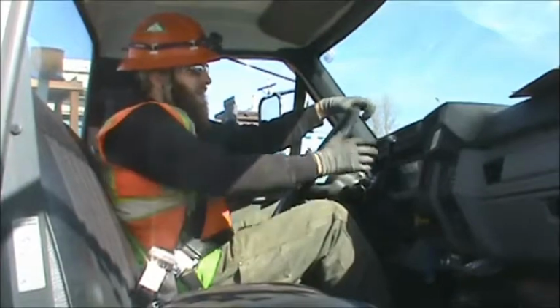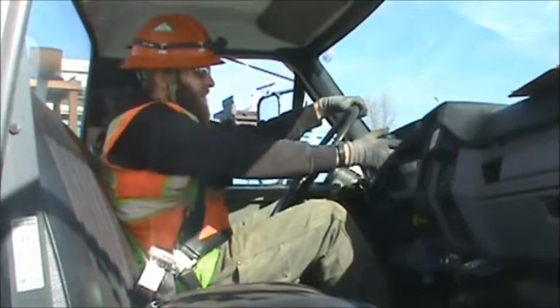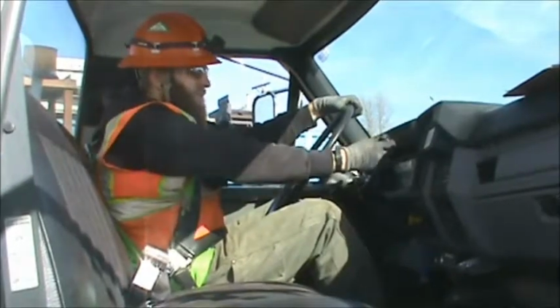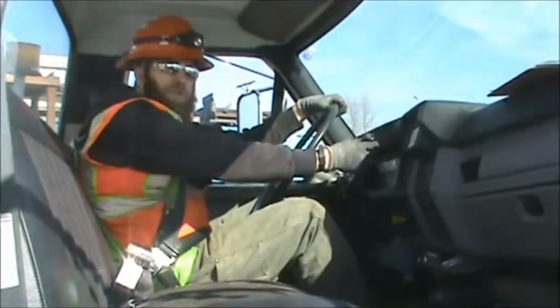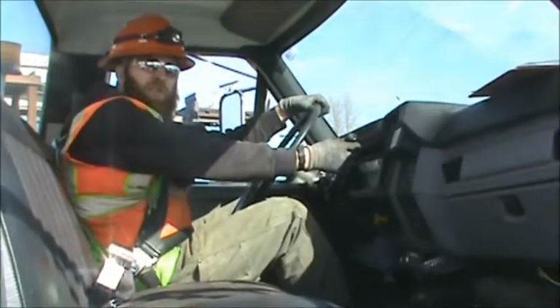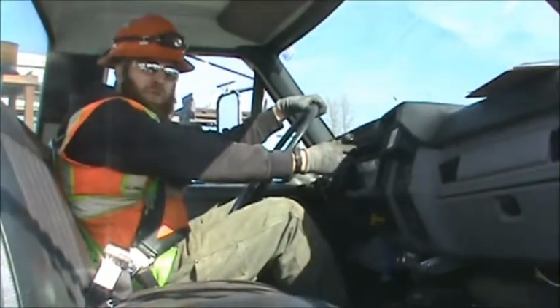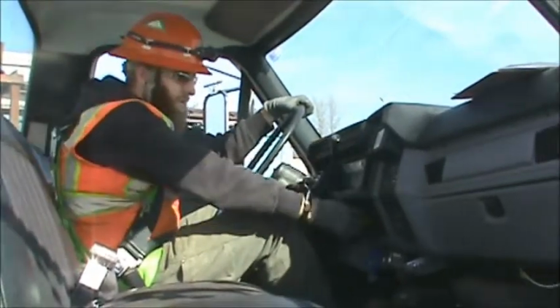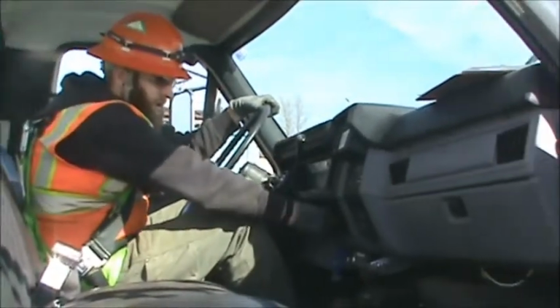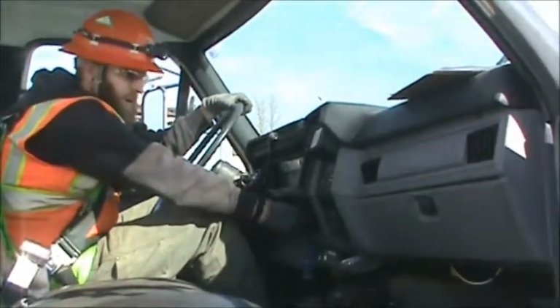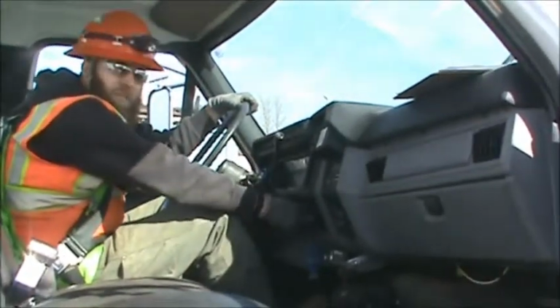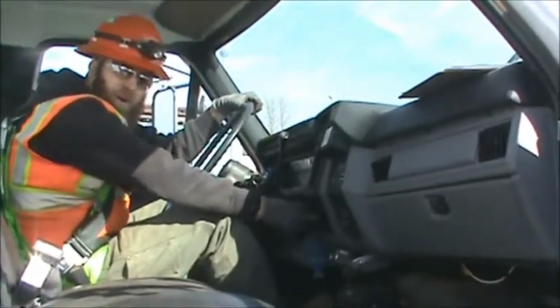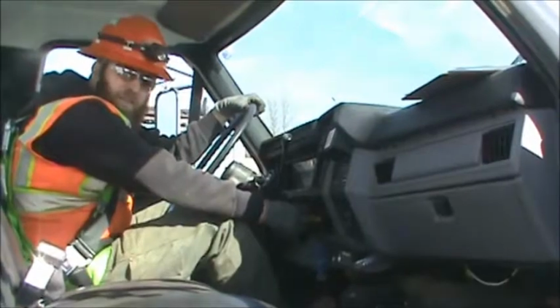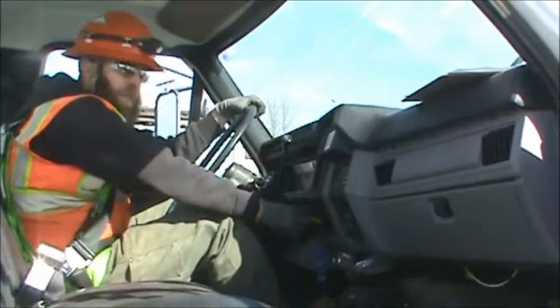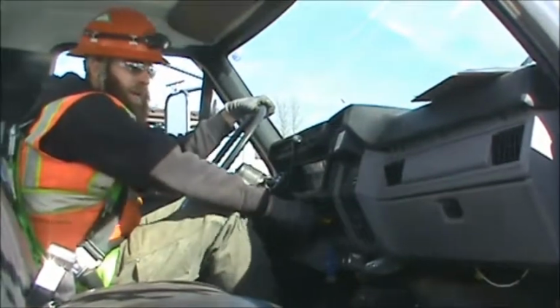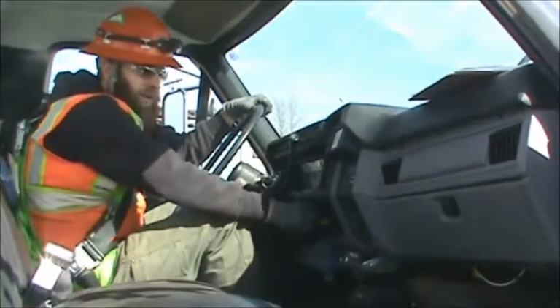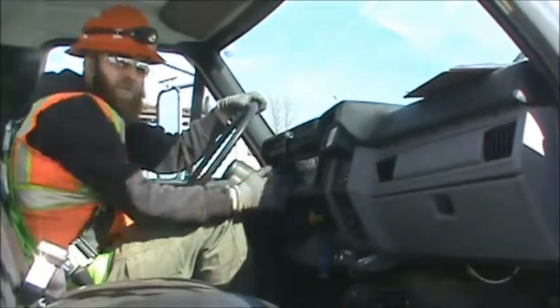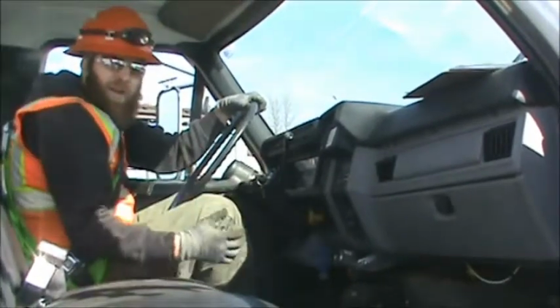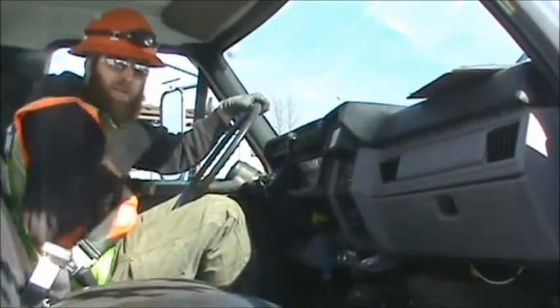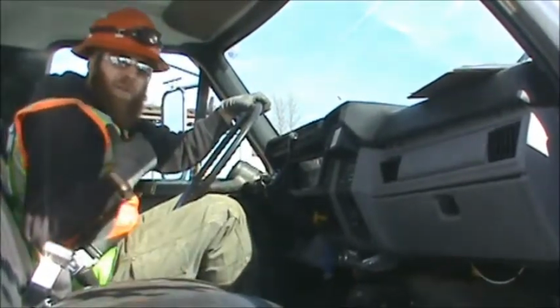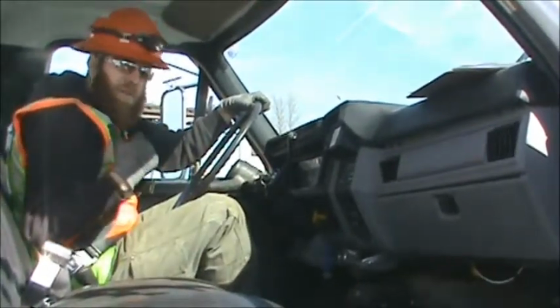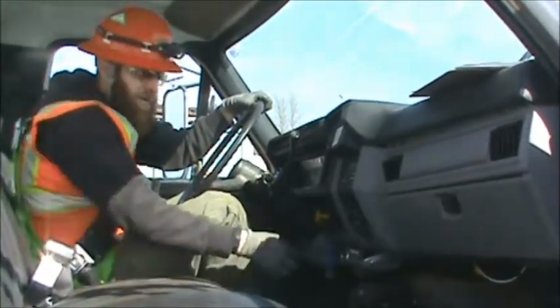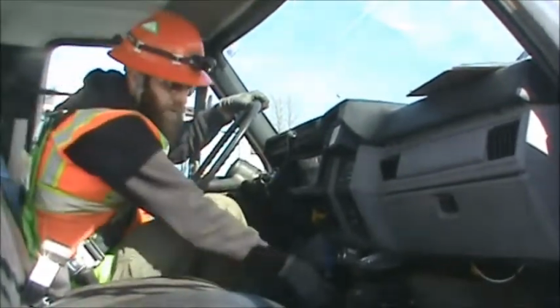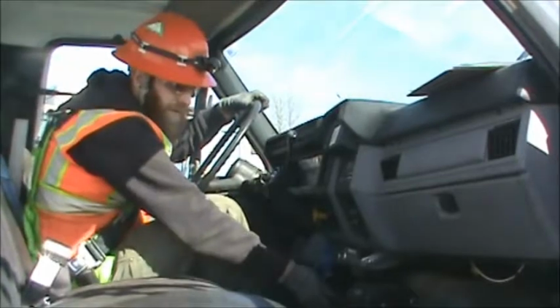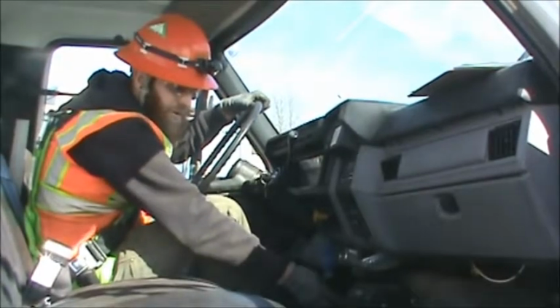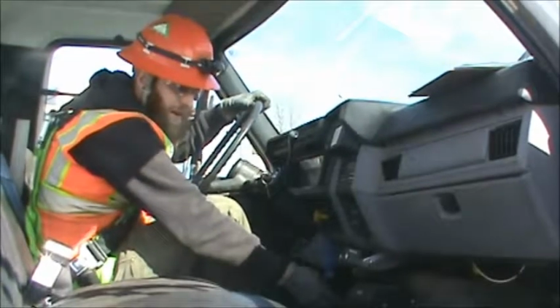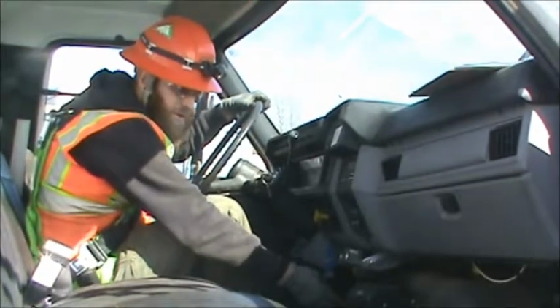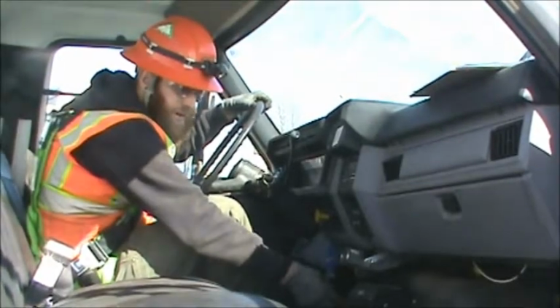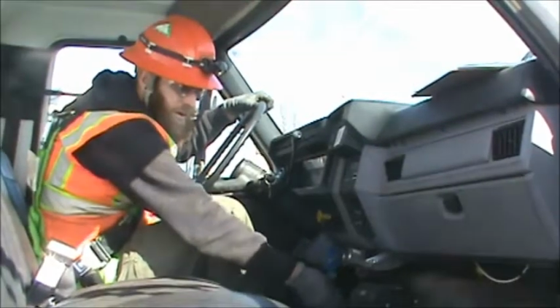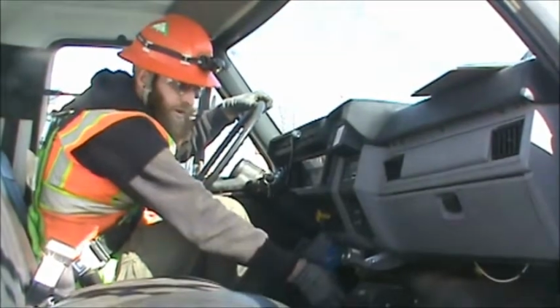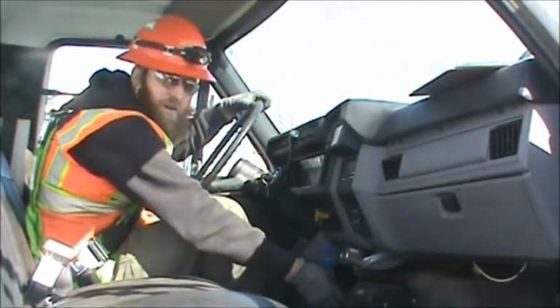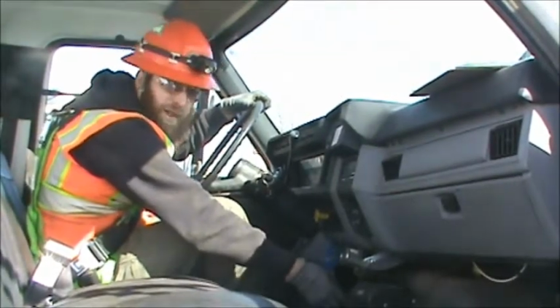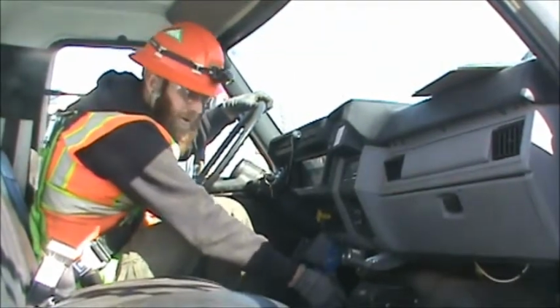As always, you want to make sure that it's in neutral and that we apply the parking brake. Because 49 has a generator in the back, we want to make sure that our master switch is on as well as our flashers are on.